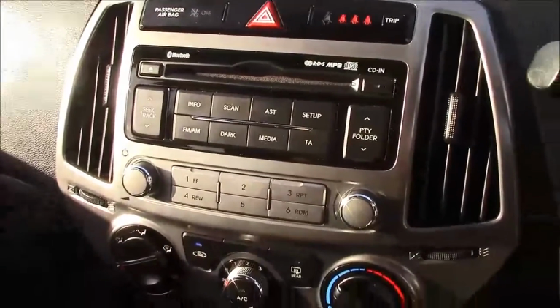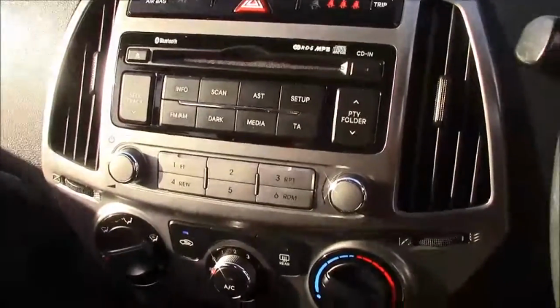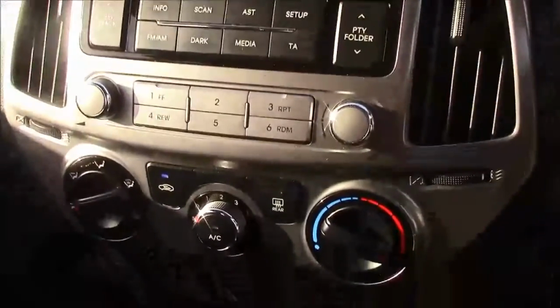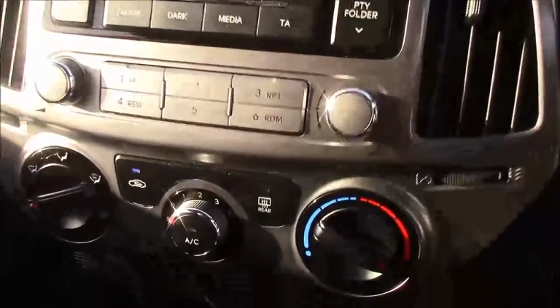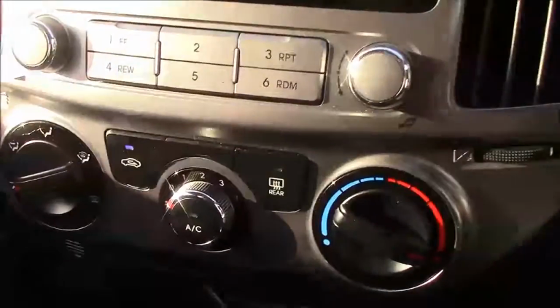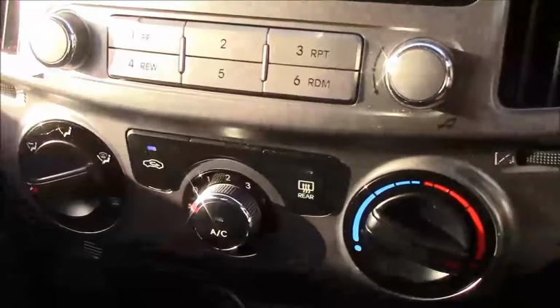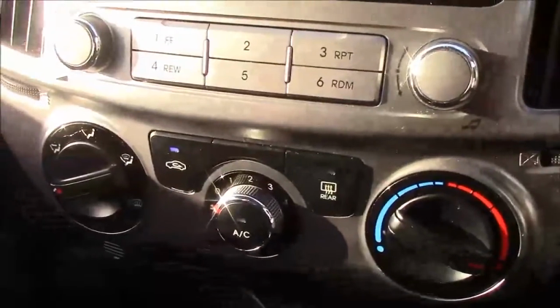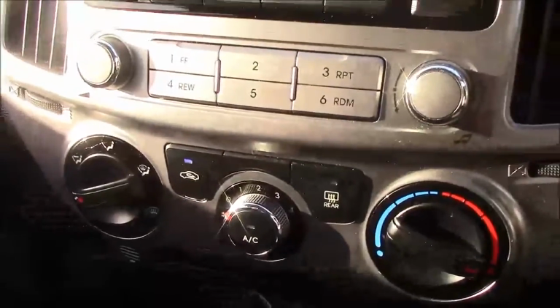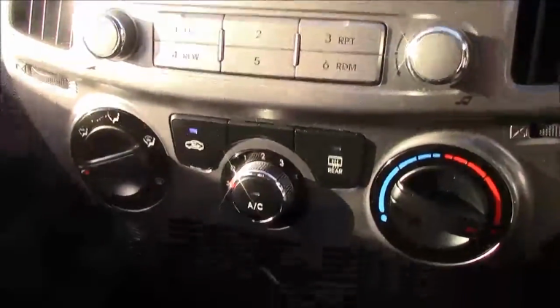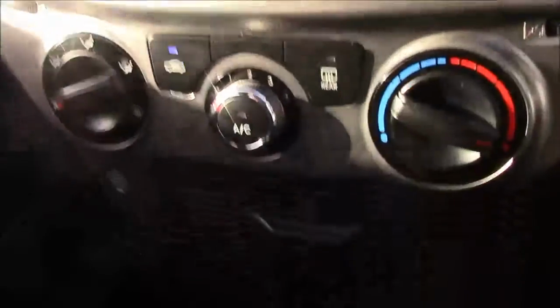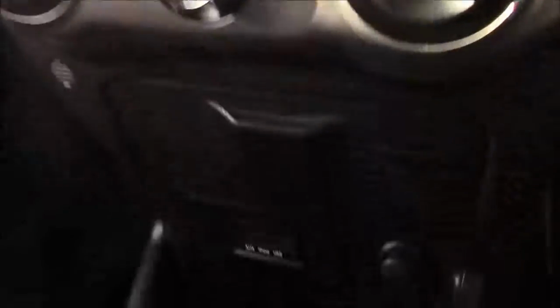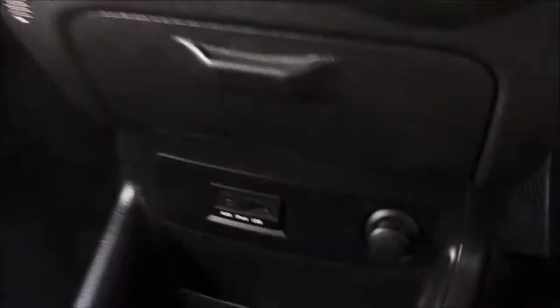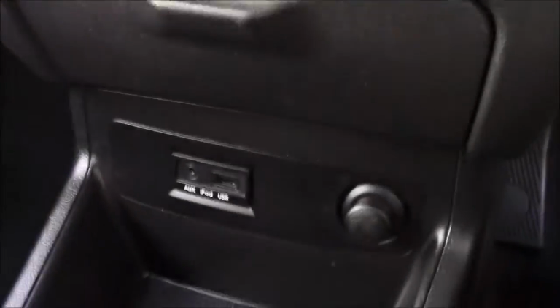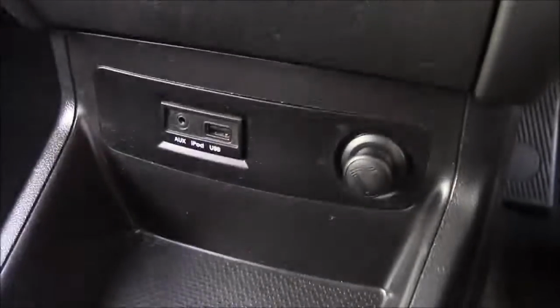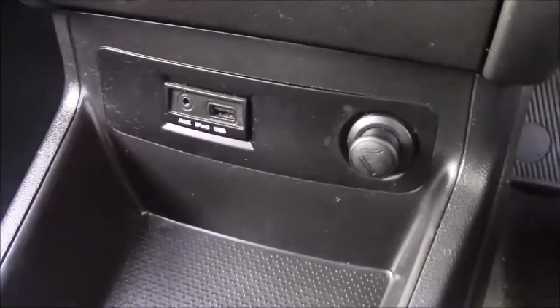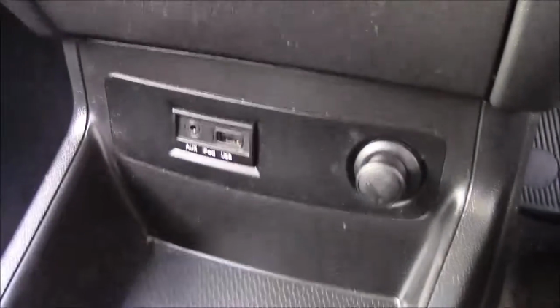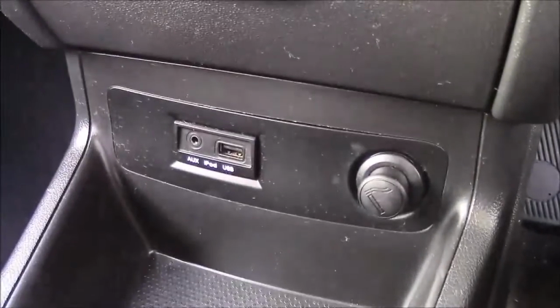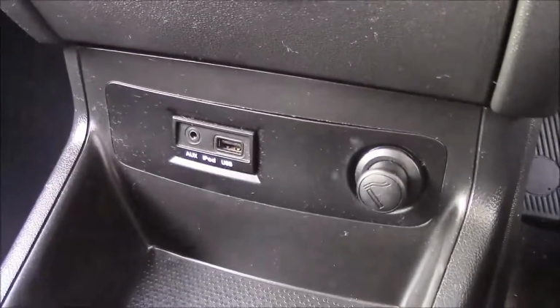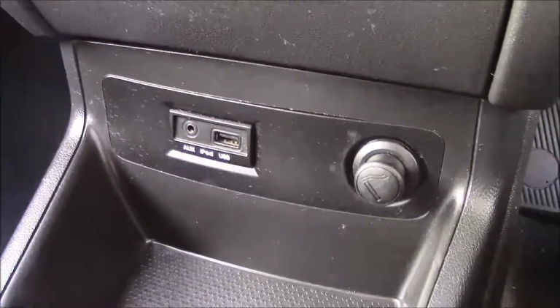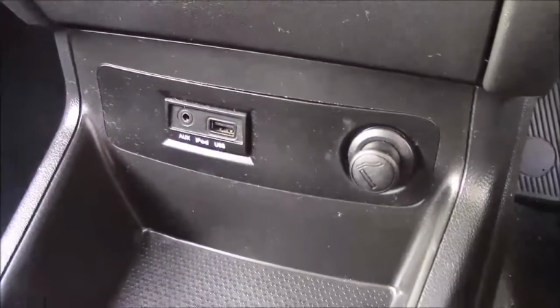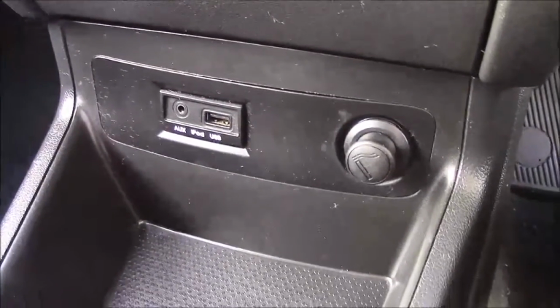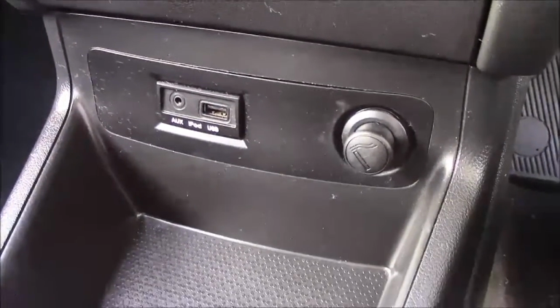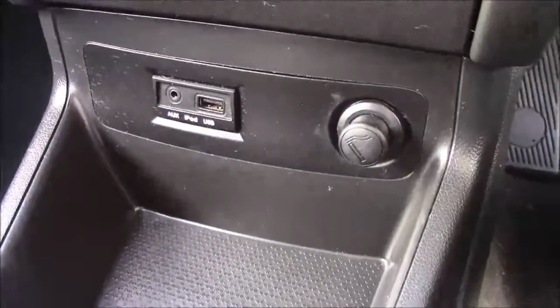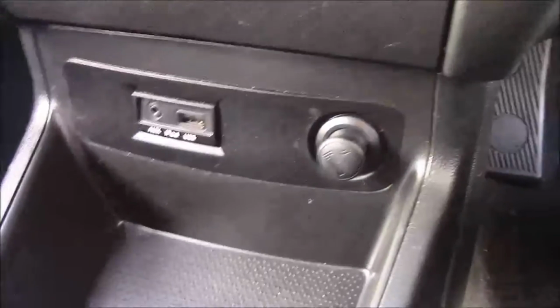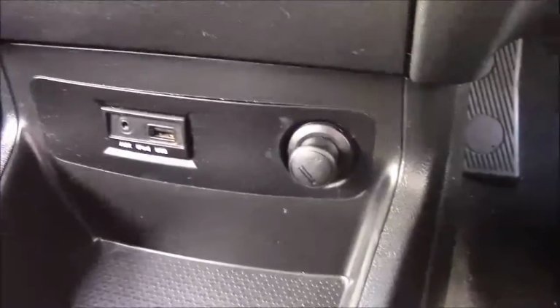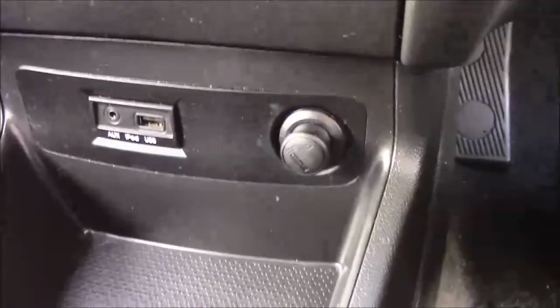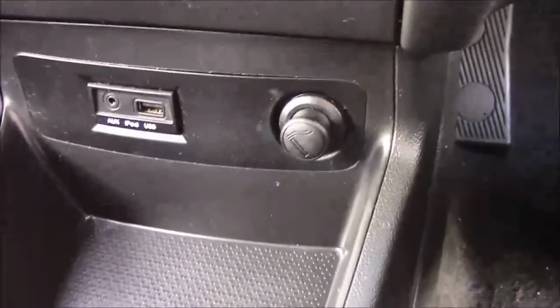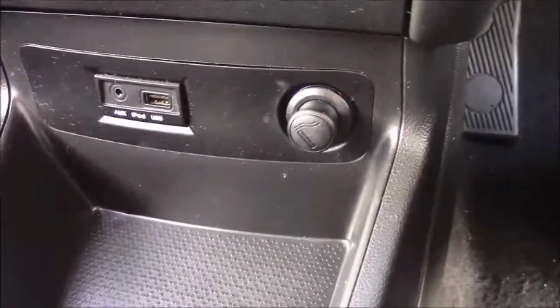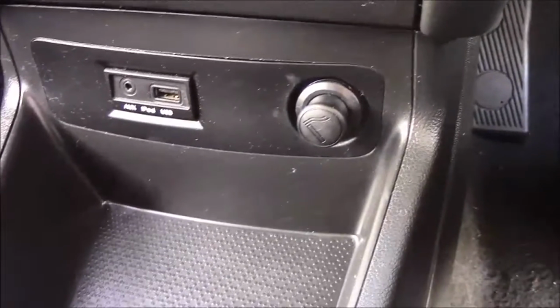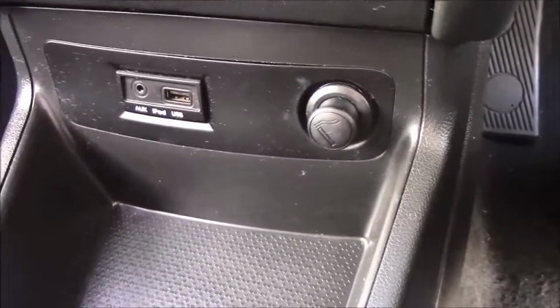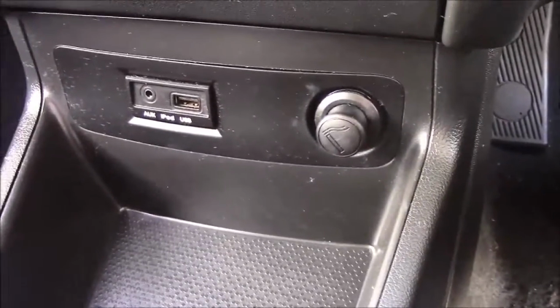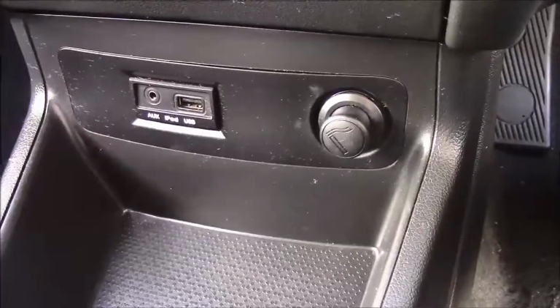Moving down, you'll find your various climate control settings, and just below that you'll find your various power outlets such as your auxiliary port, a USB port, and a cigarette lighter that doubles as a 12-volt power circuit for all your gadgets.